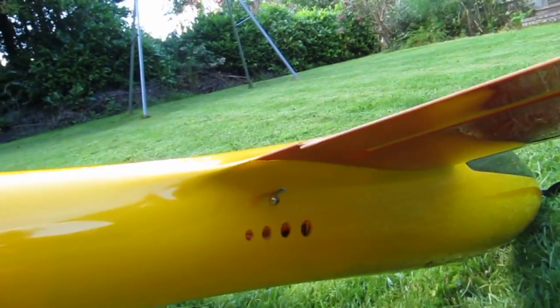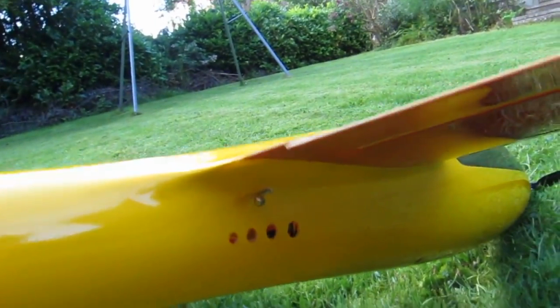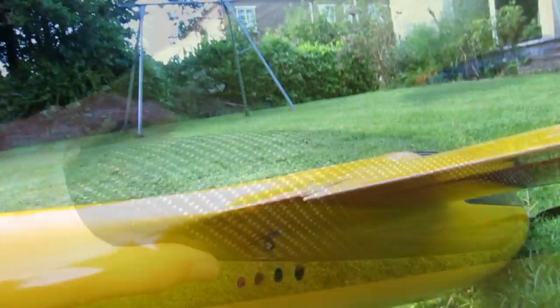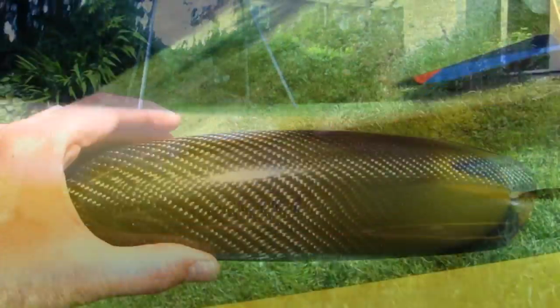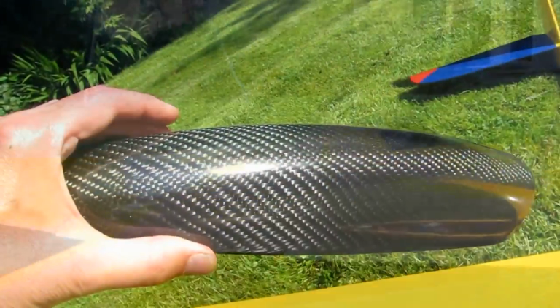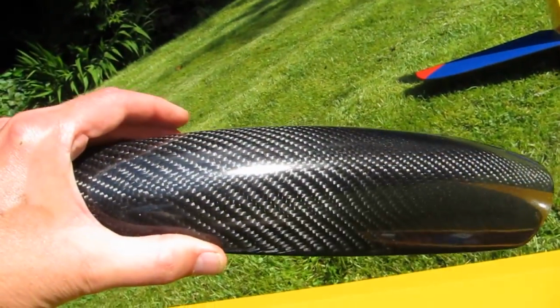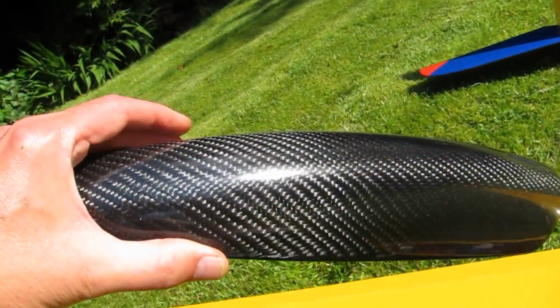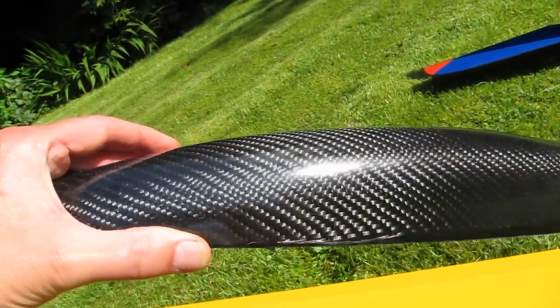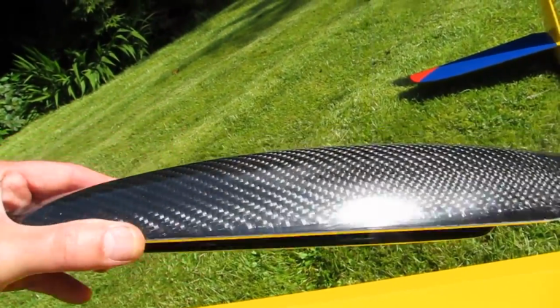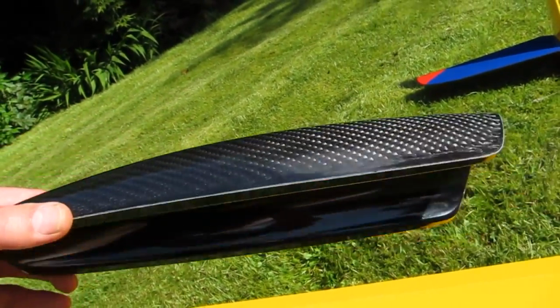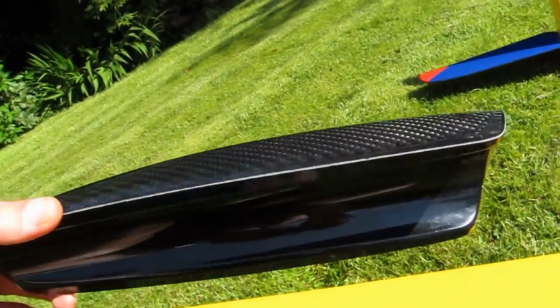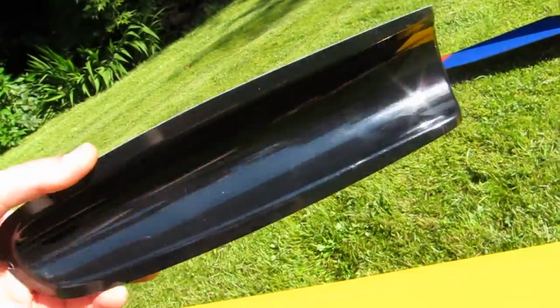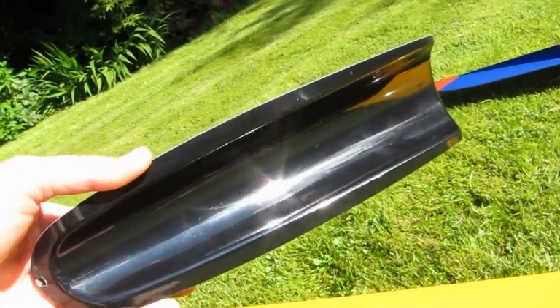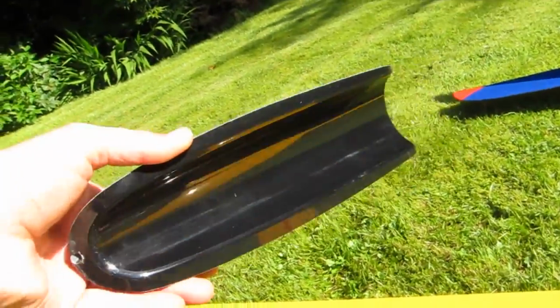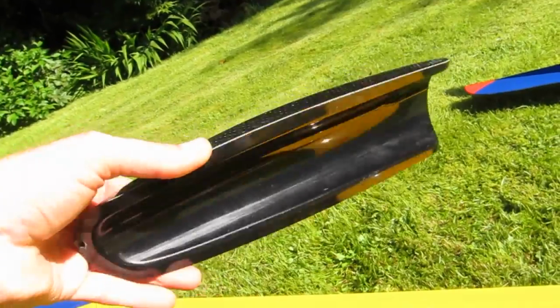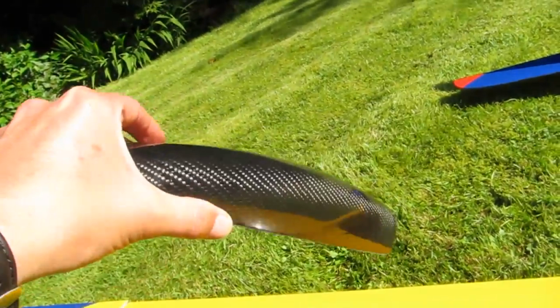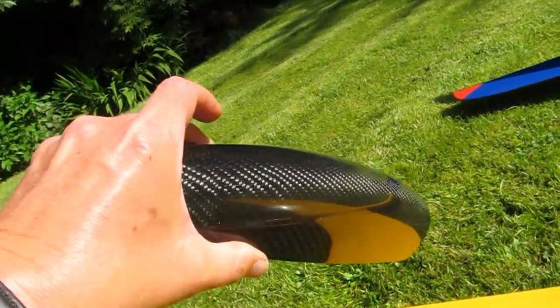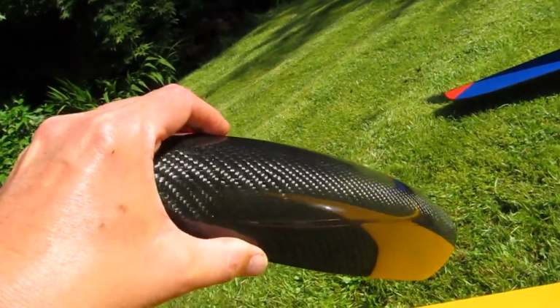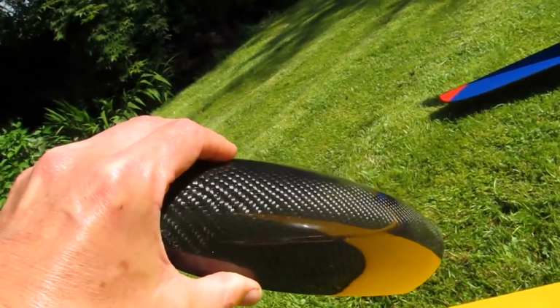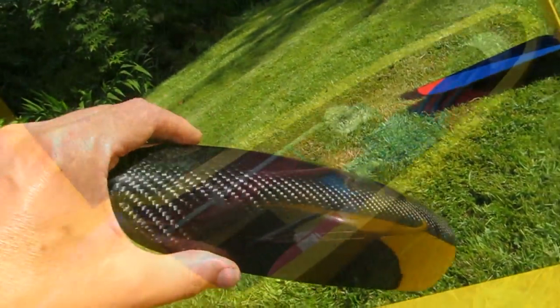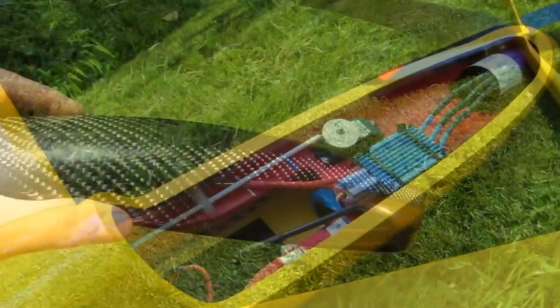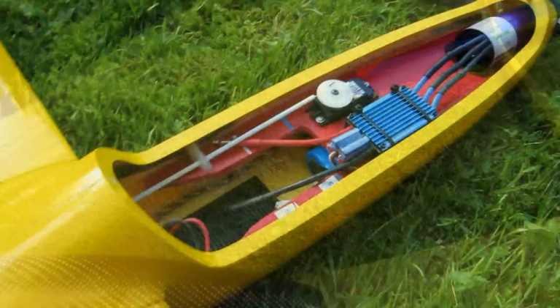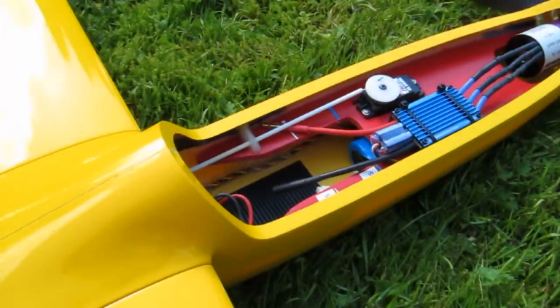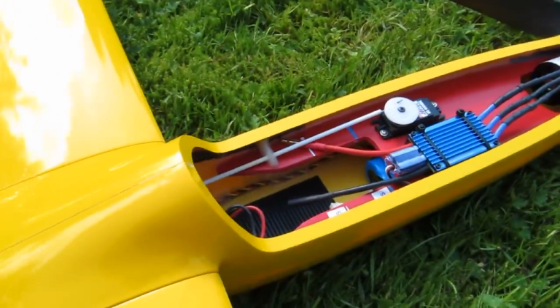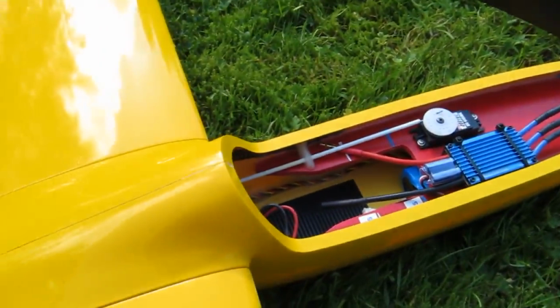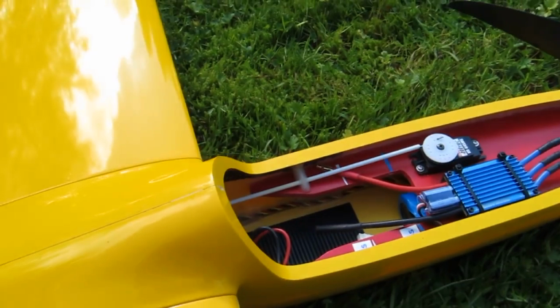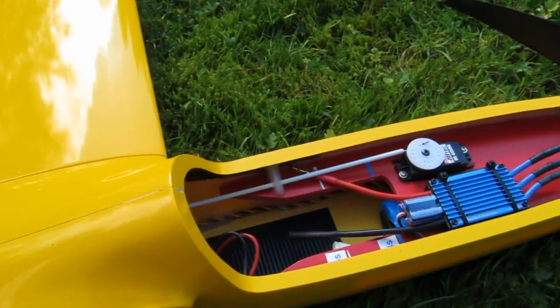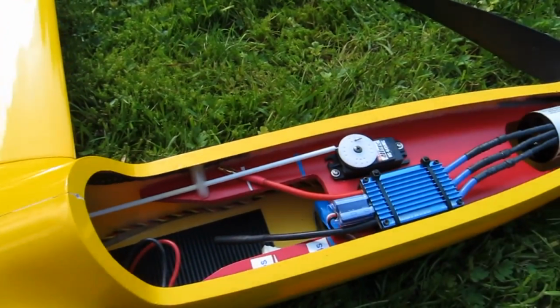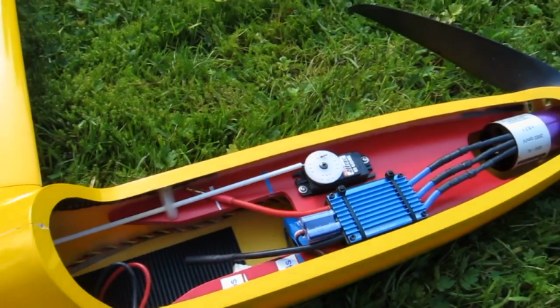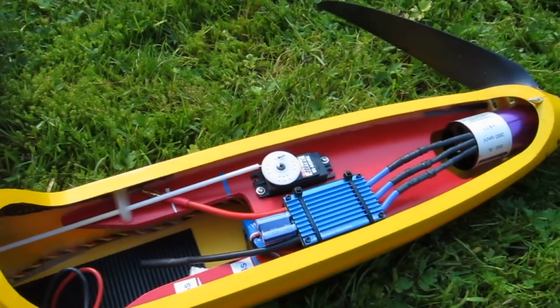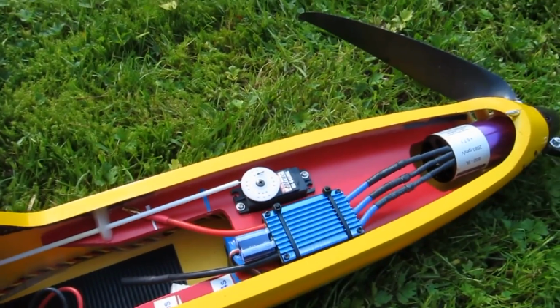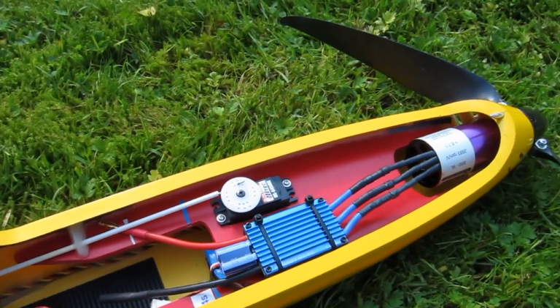The rudder throw can be adjusted by moving the rudder post. The canopy release is pre-fitted, which is a nice touch, and I've added a few cooling holes. The canopy itself is pre-formed and fits very well, and leaves plenty of space under the hood for whatever equipment you want to fit.